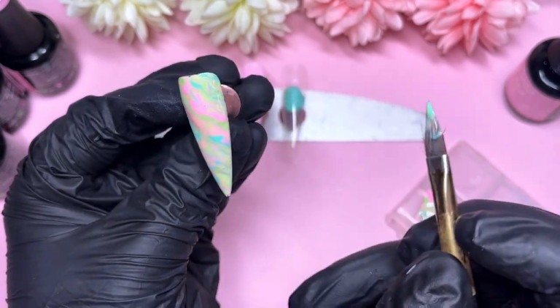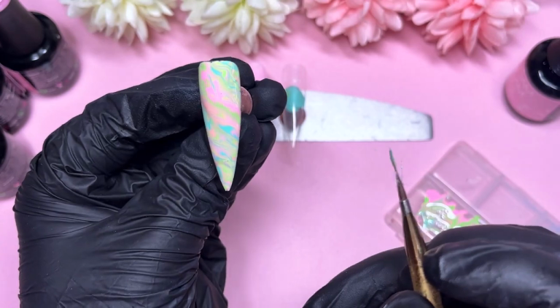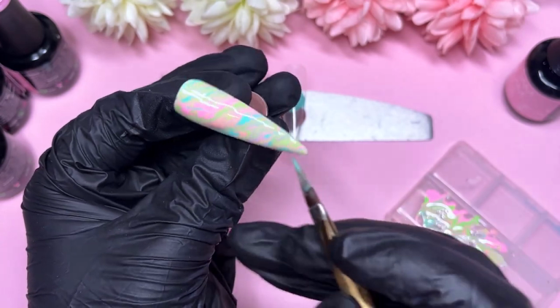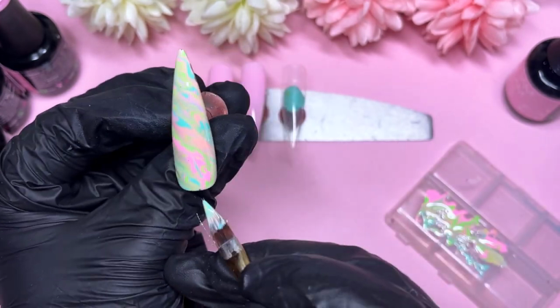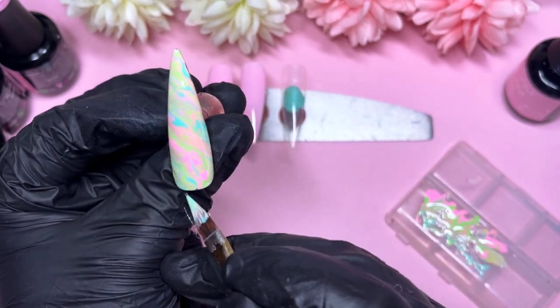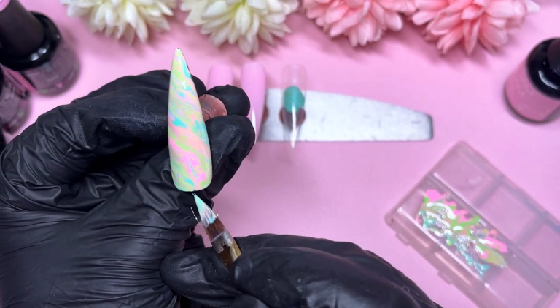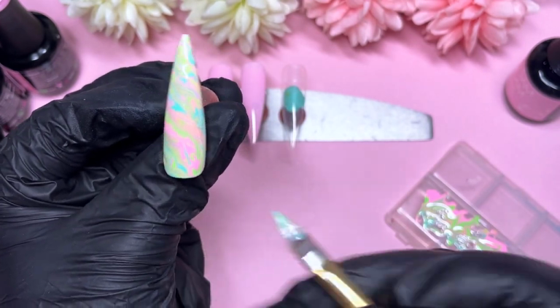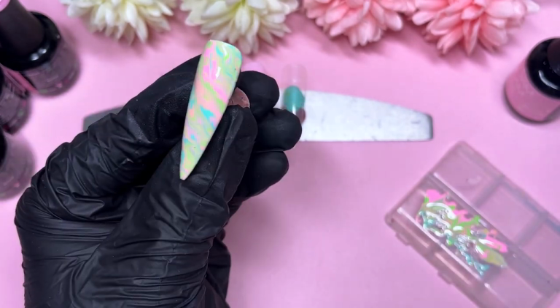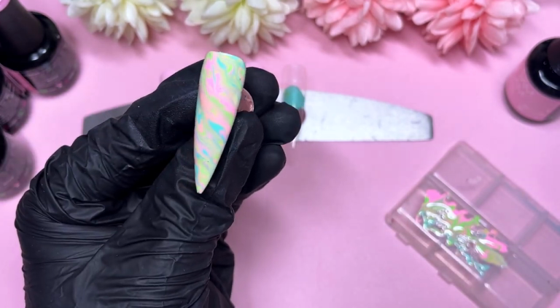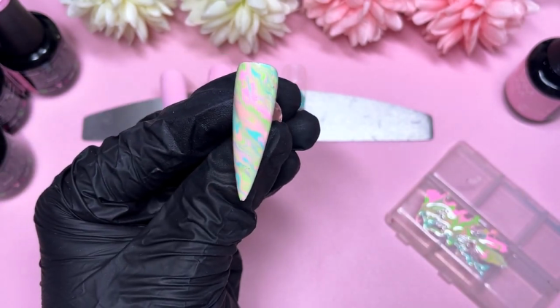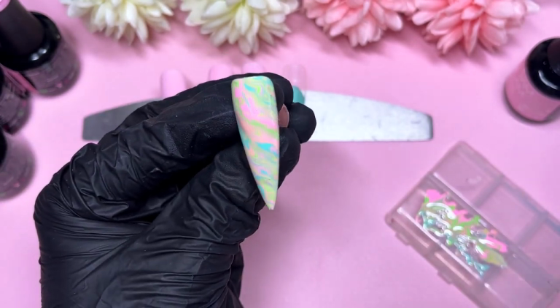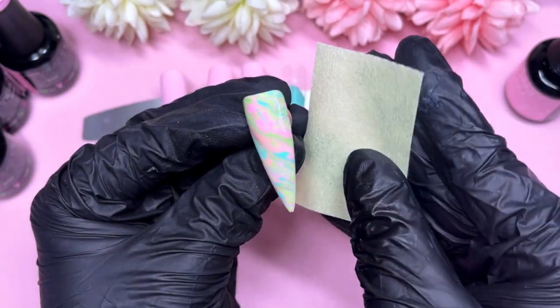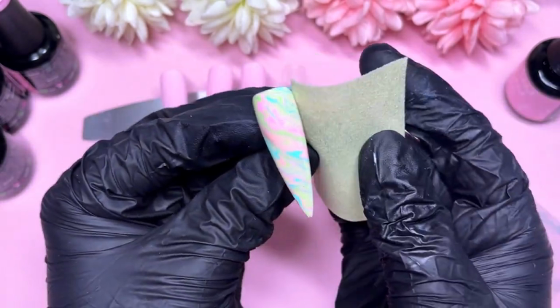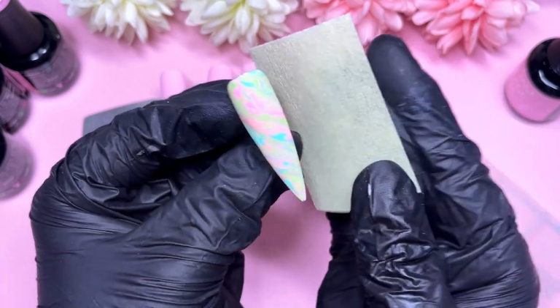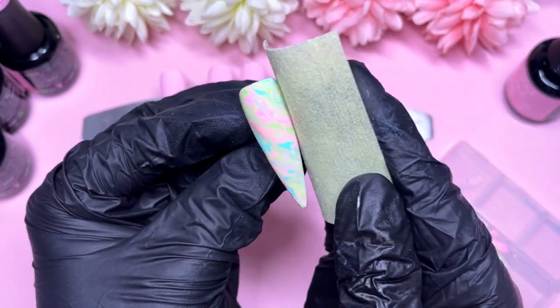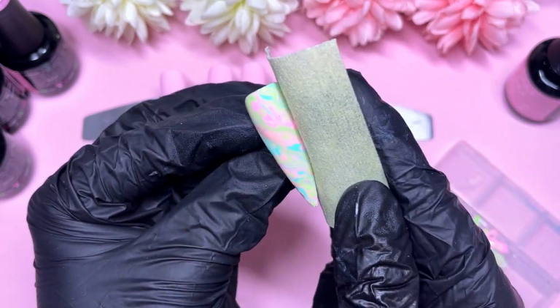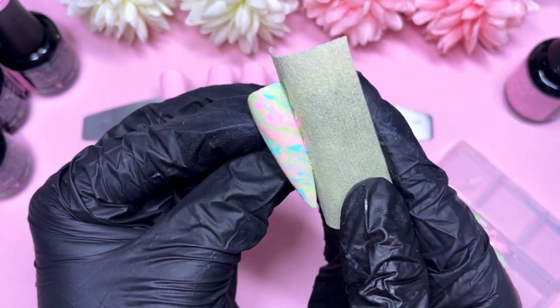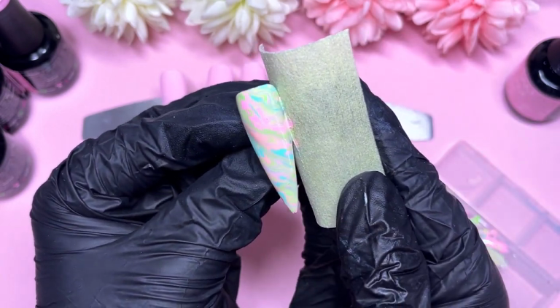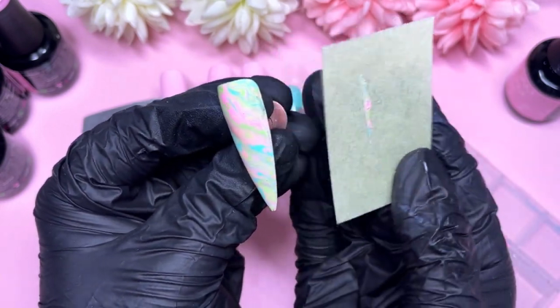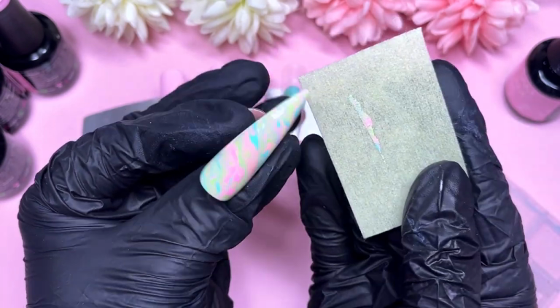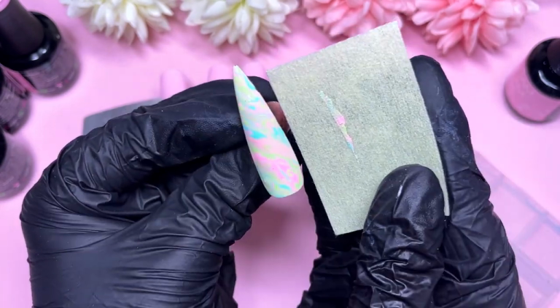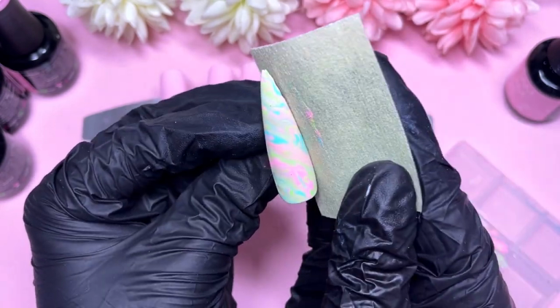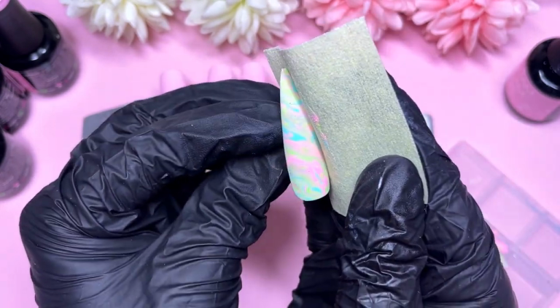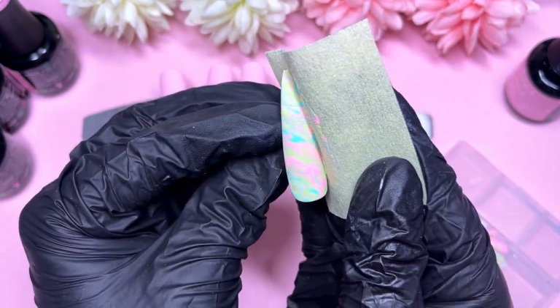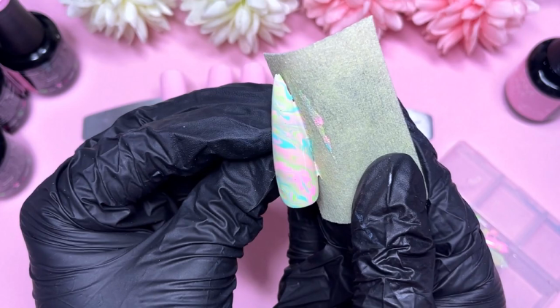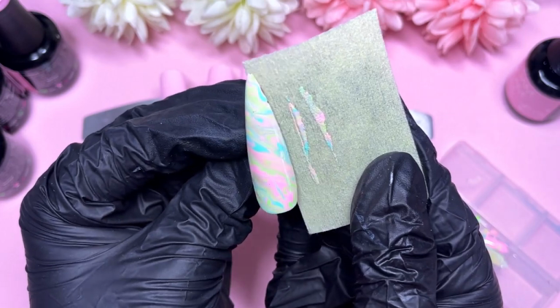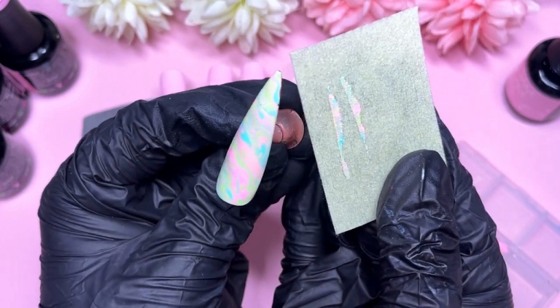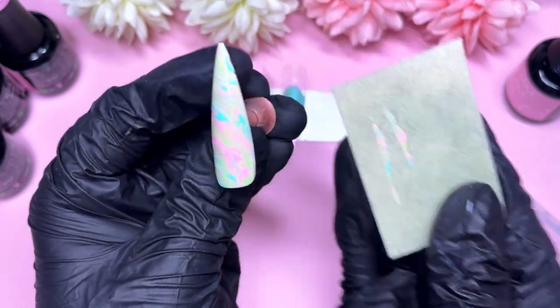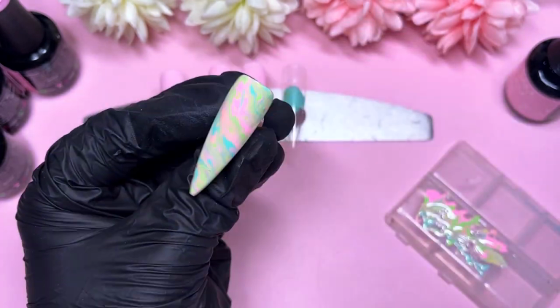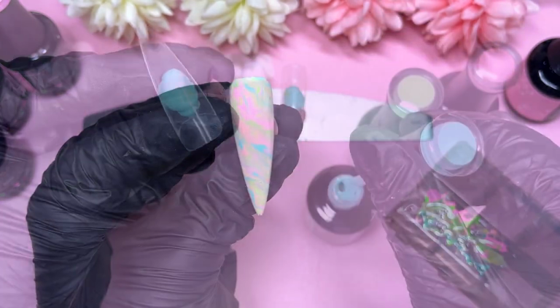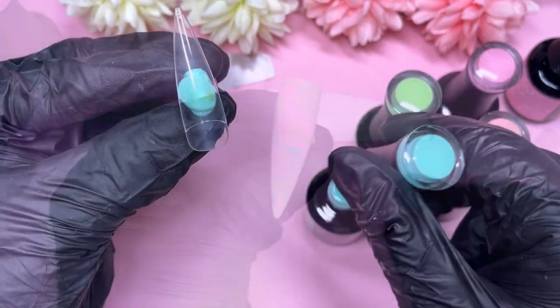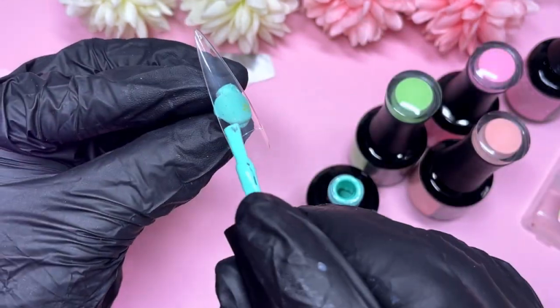And then we're done — that'll be our one marble nail. It's a bit of a mad multi-color nail and there's quite a lot of gel polishes to marble, so you won't always get all of them visible. I feel like quite a lot of that light green is visible in this one.